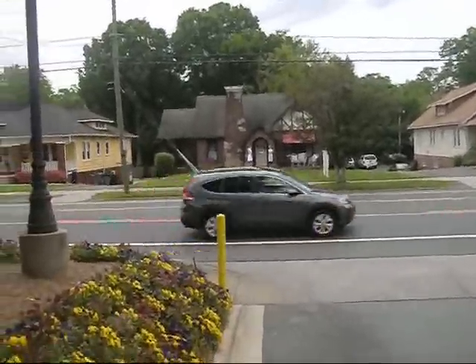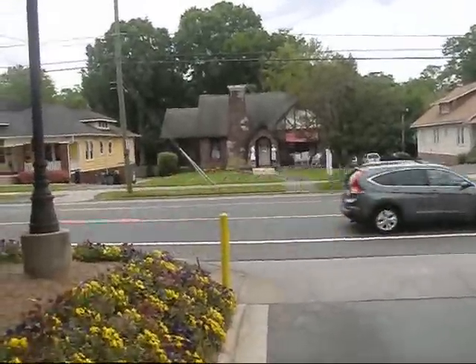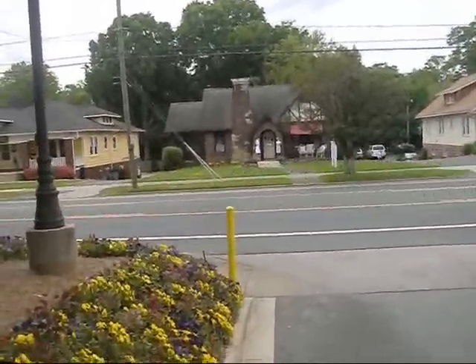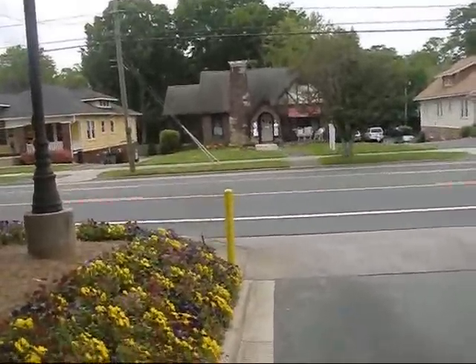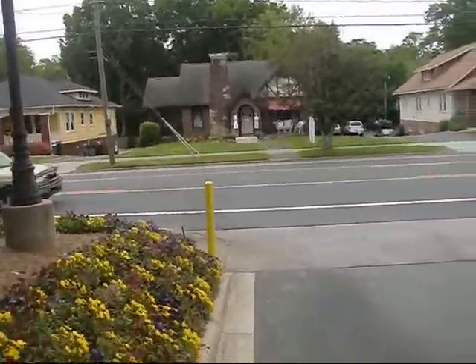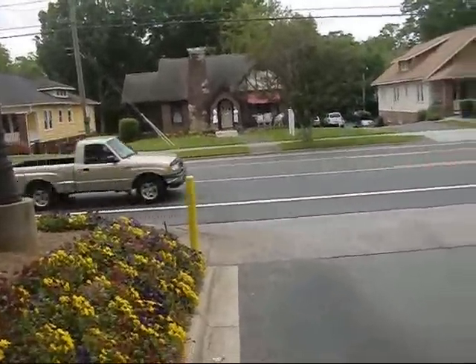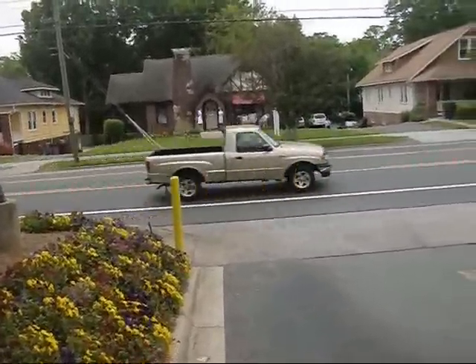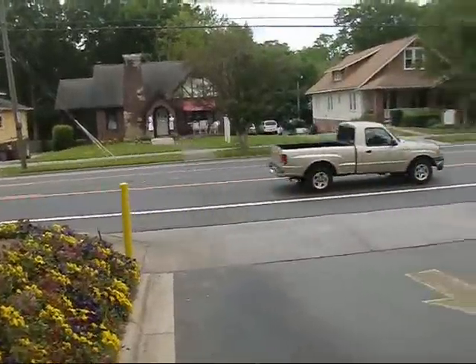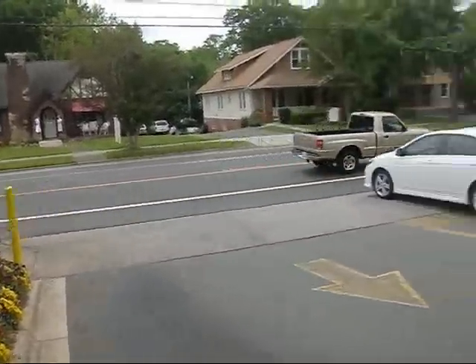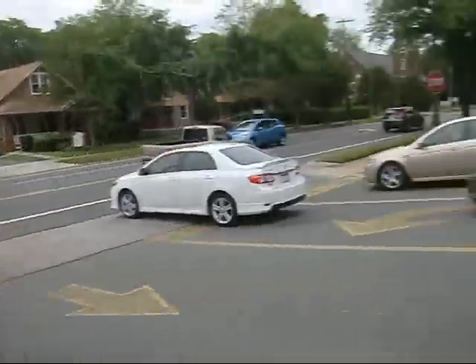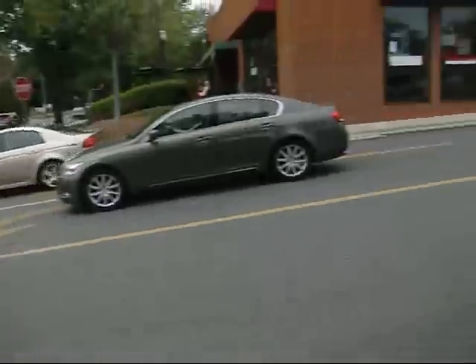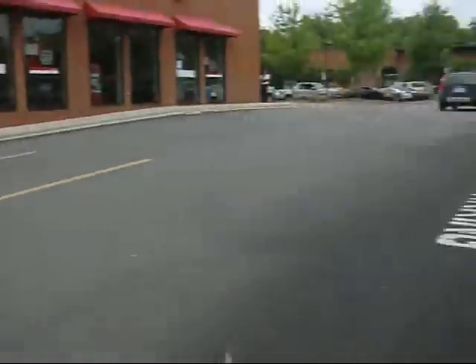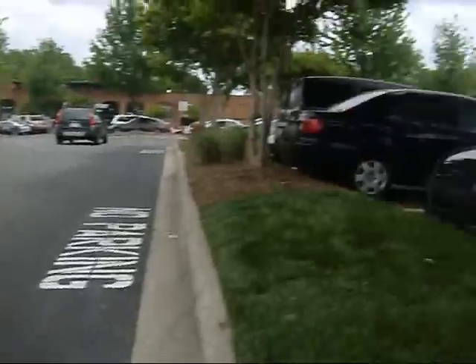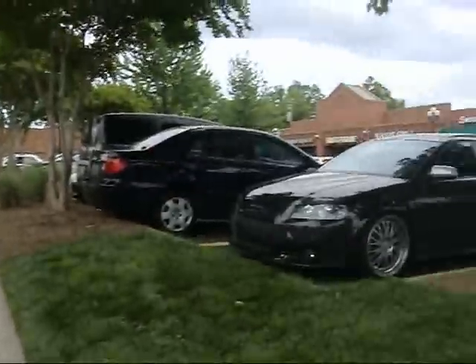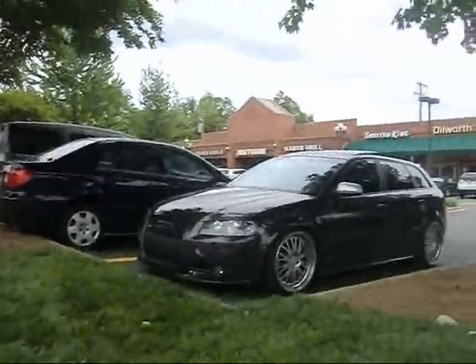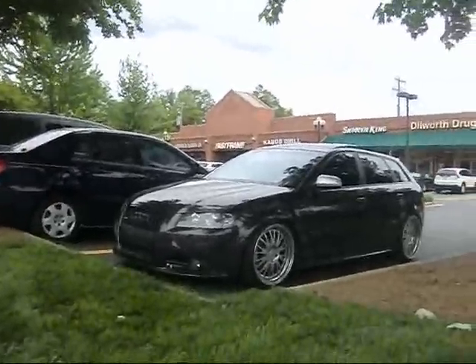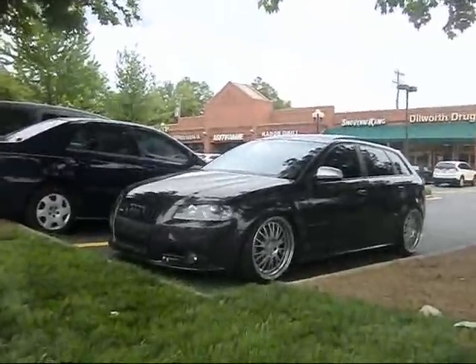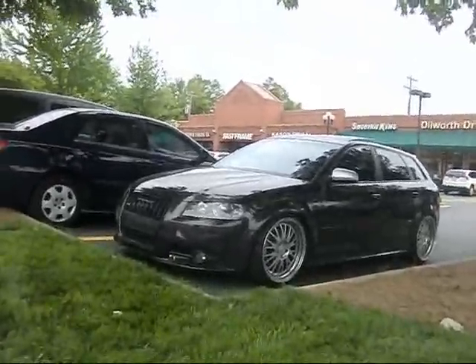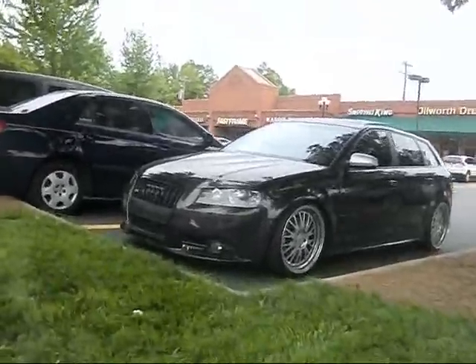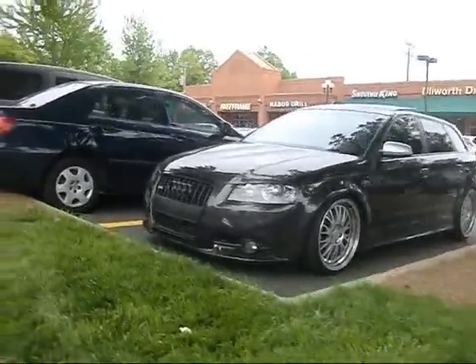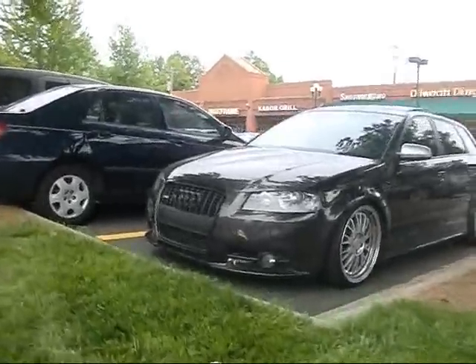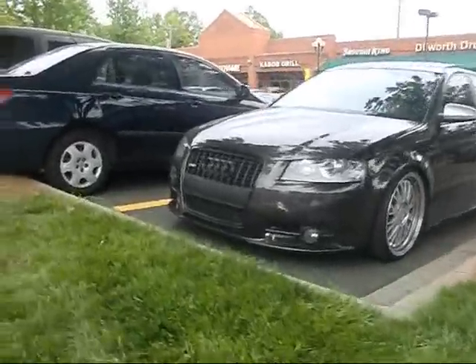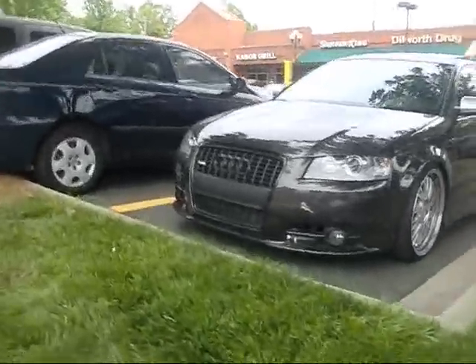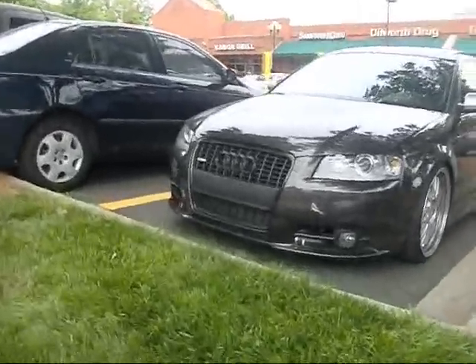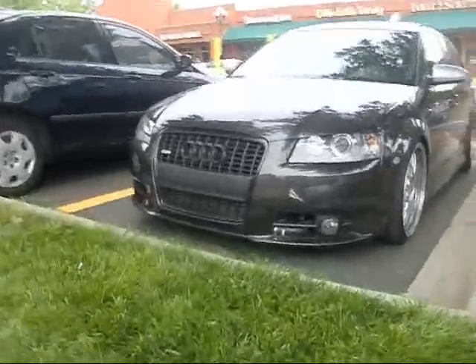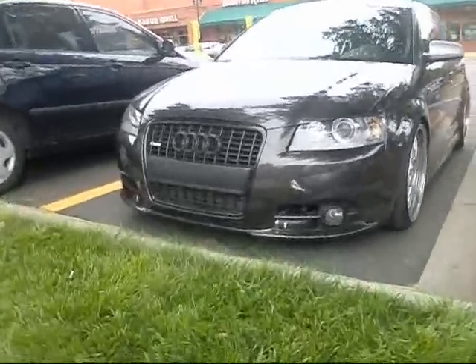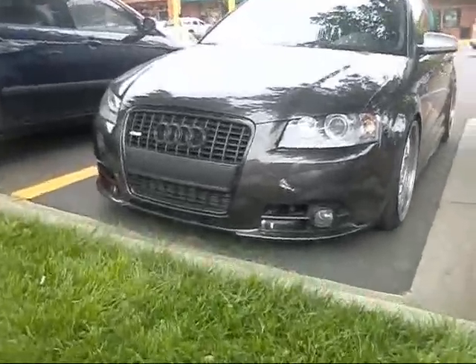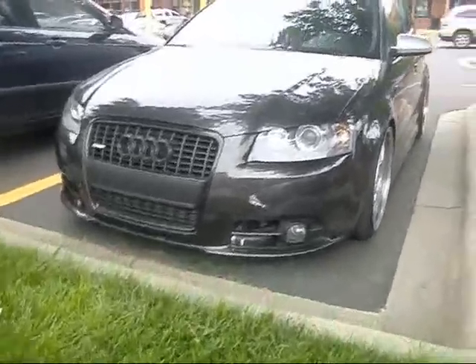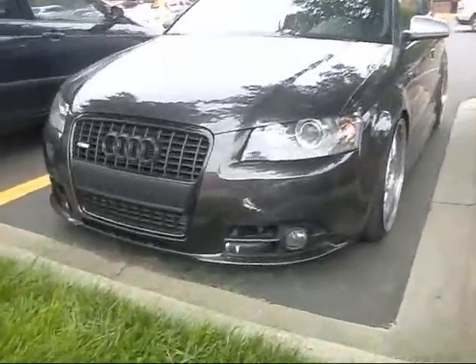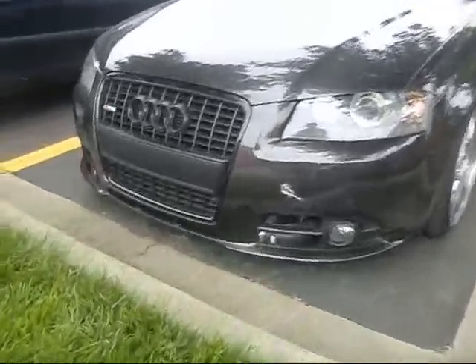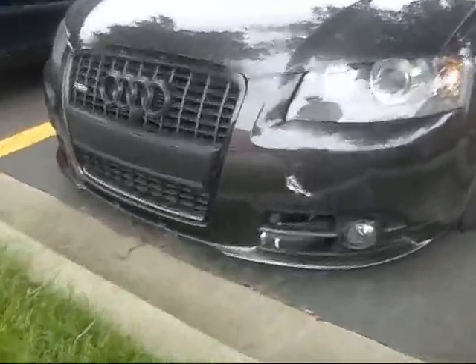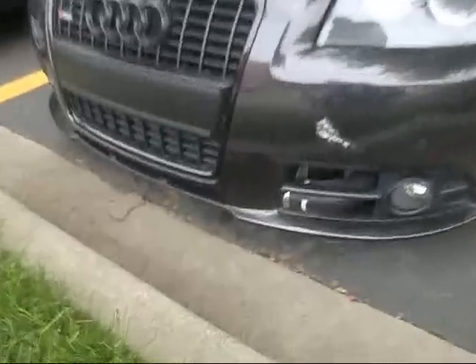Crossing the street ain't easy, legally or otherwise — no one lets you go. What's this Audi? There's a rubber hose down here.